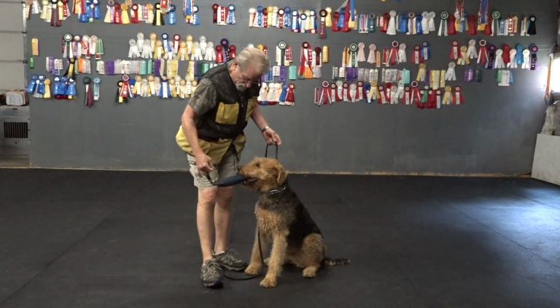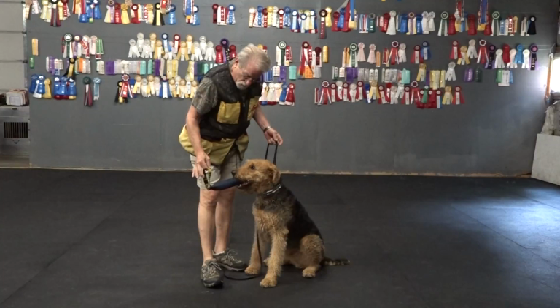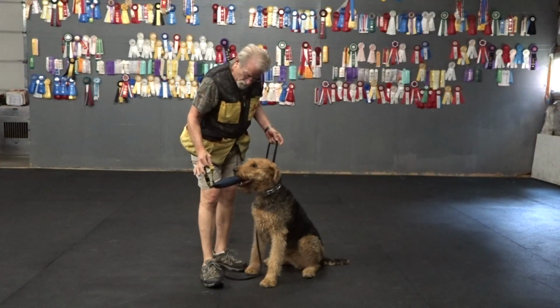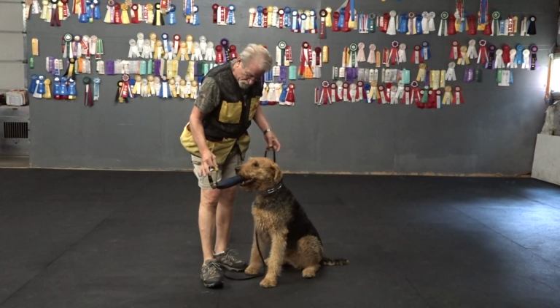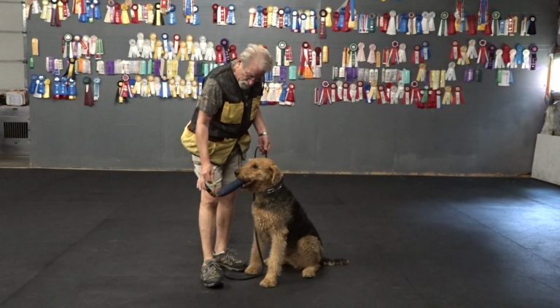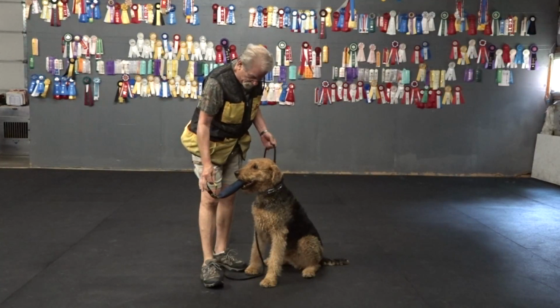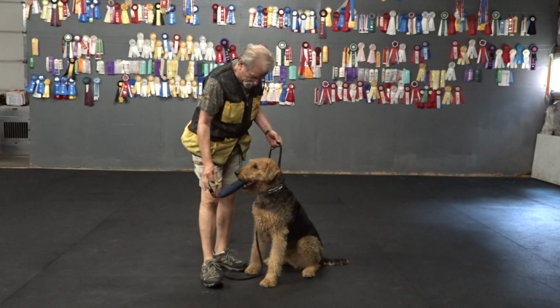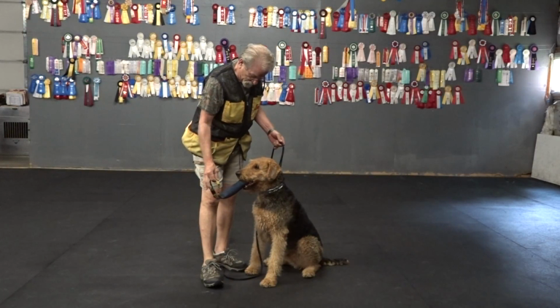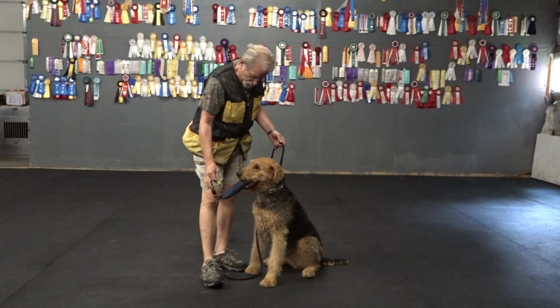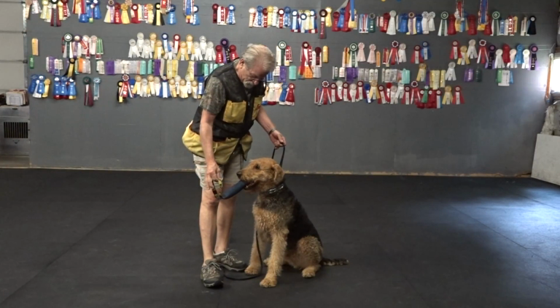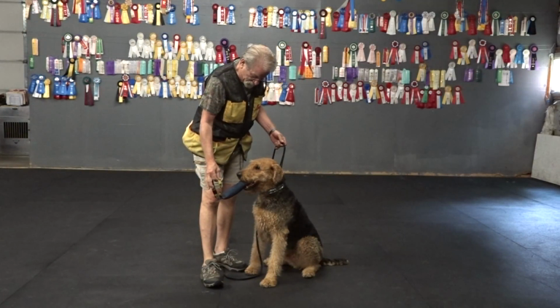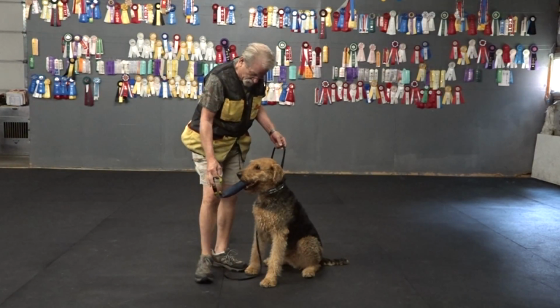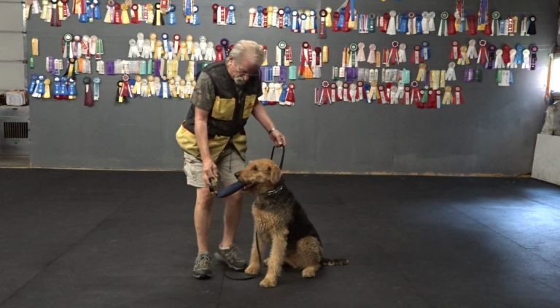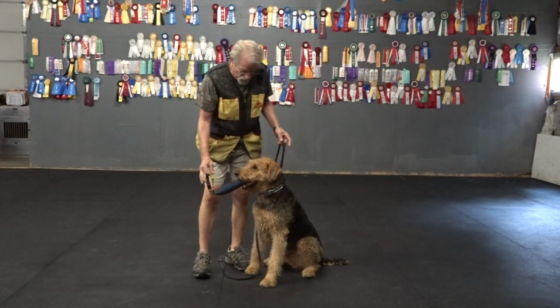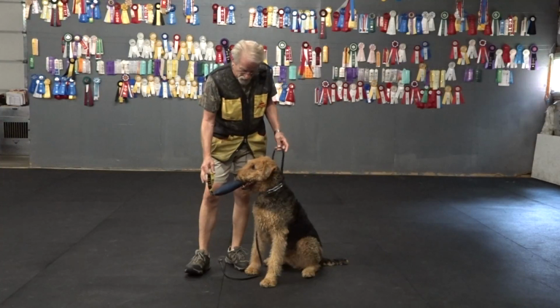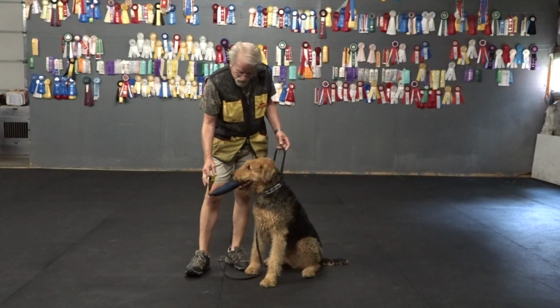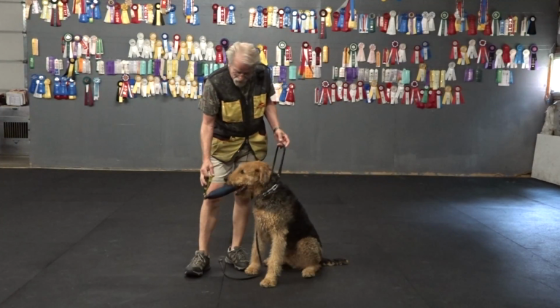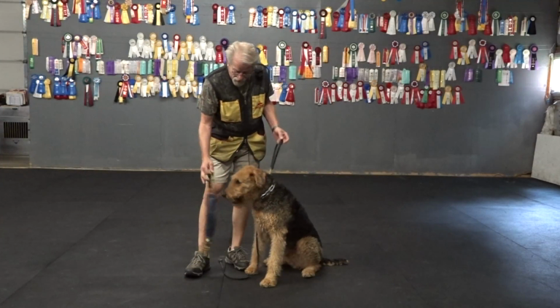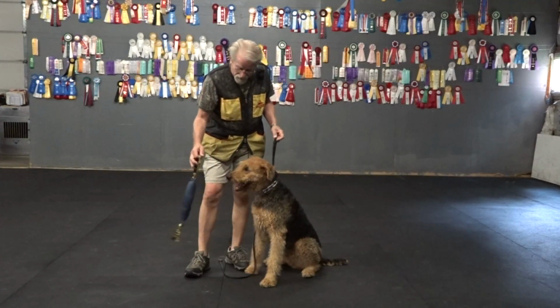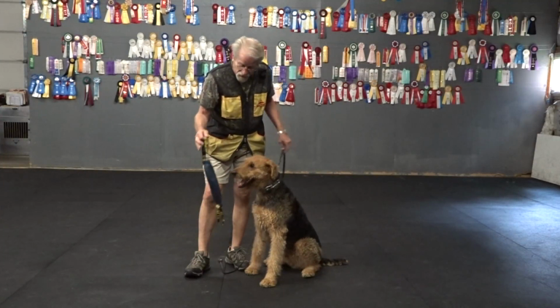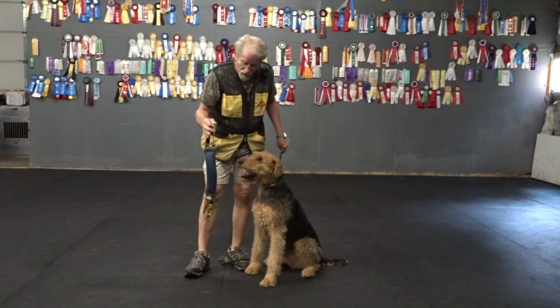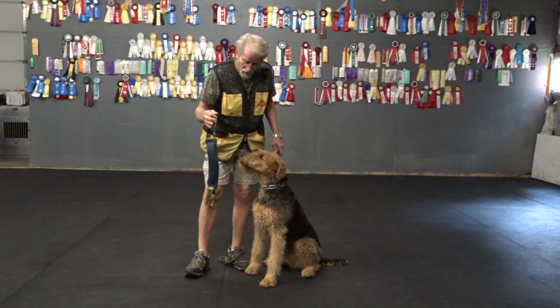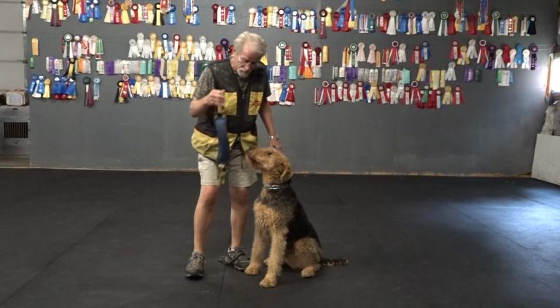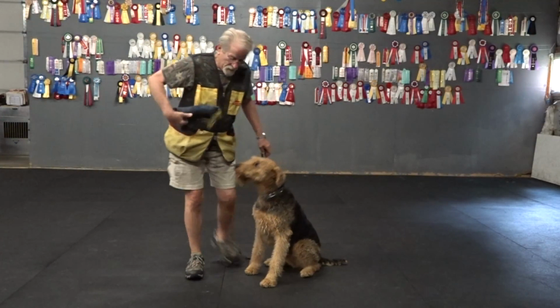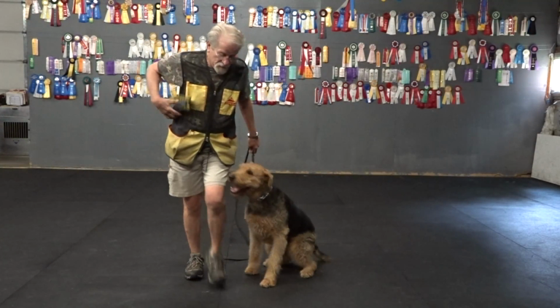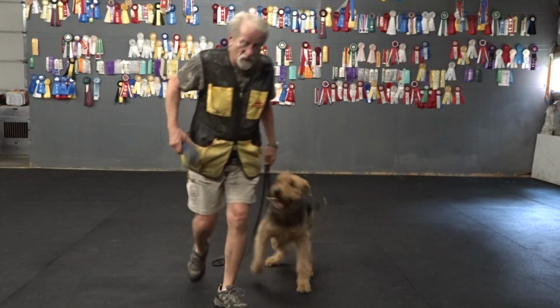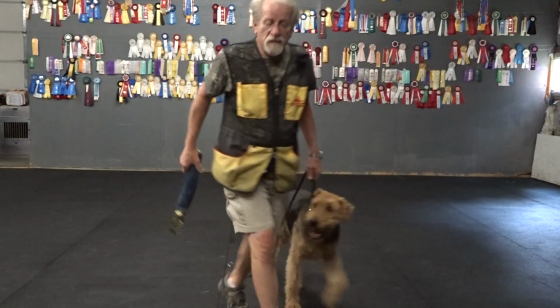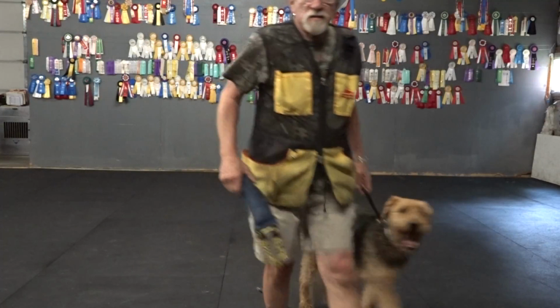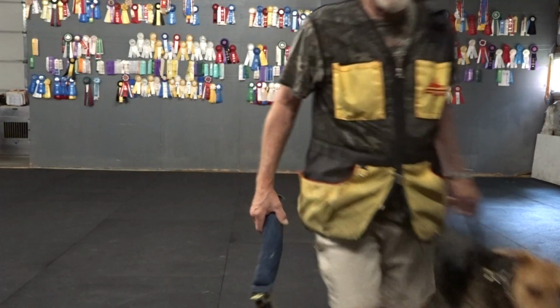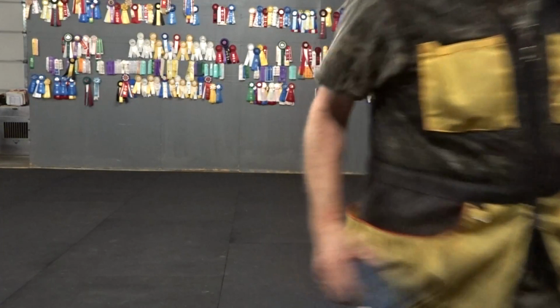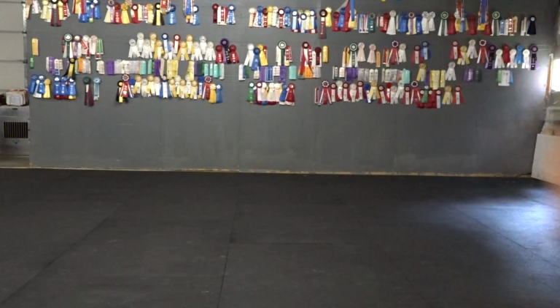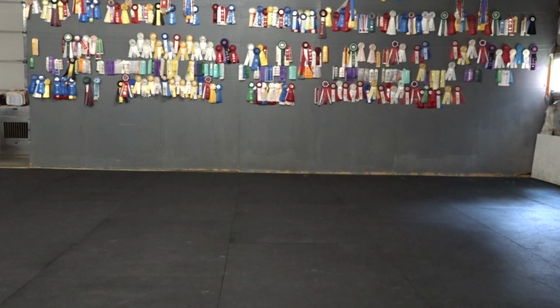I won't pull. The reason I'm holding the leash is if he drops it, I don't want him to take it to the ground. It's my toy. It's my game. It's my rules.